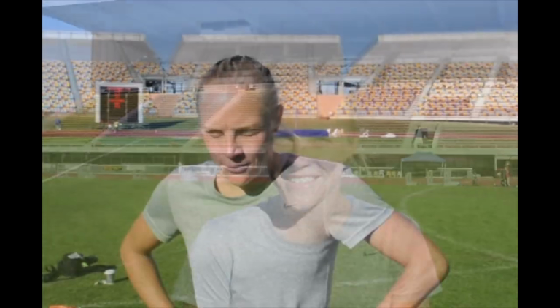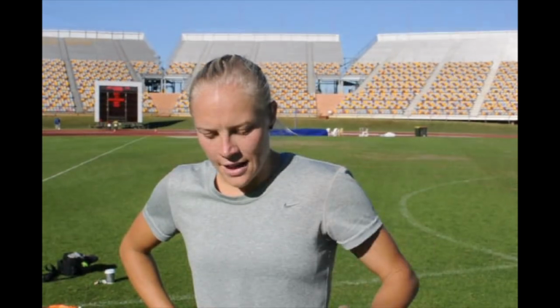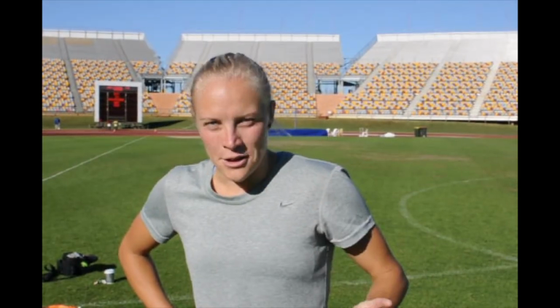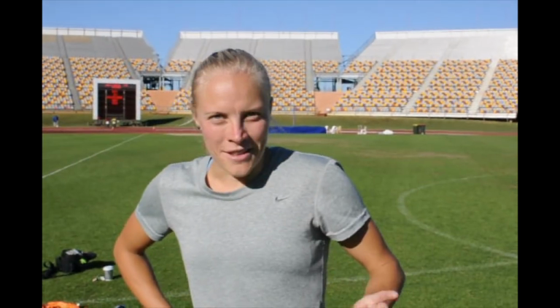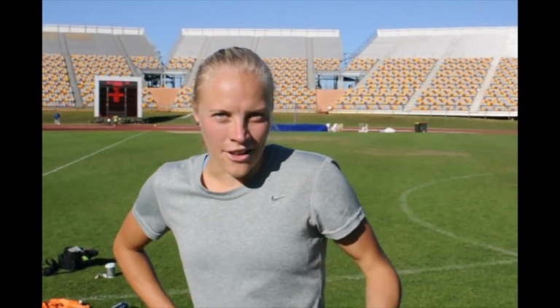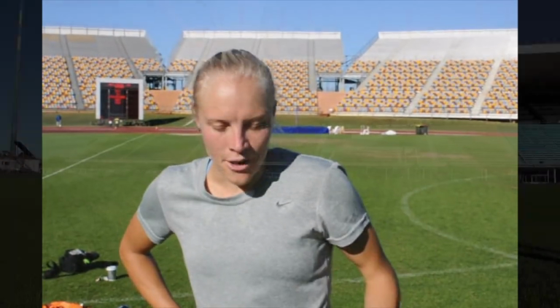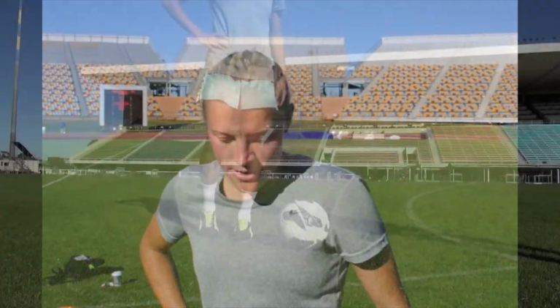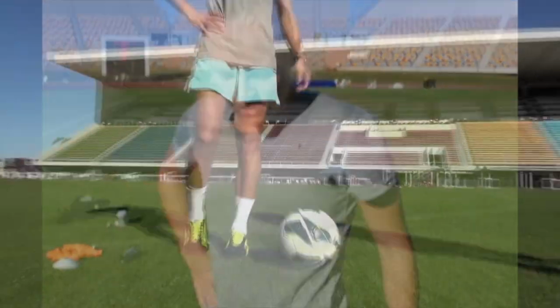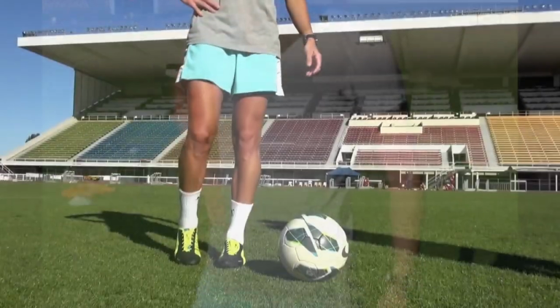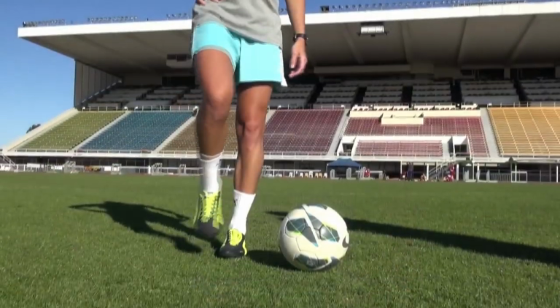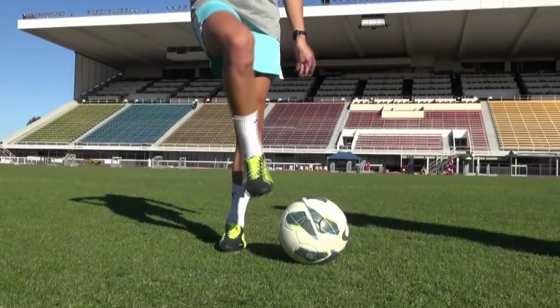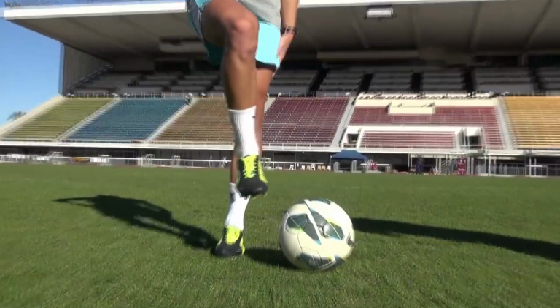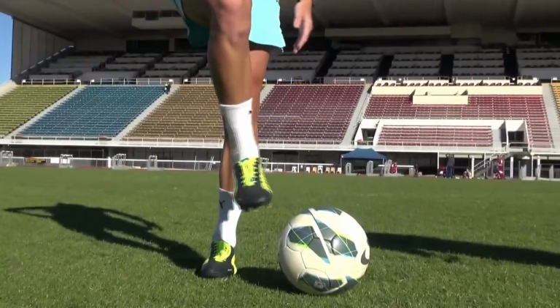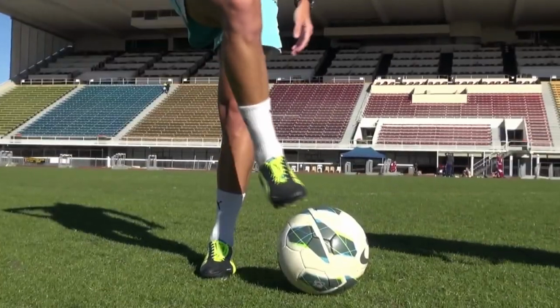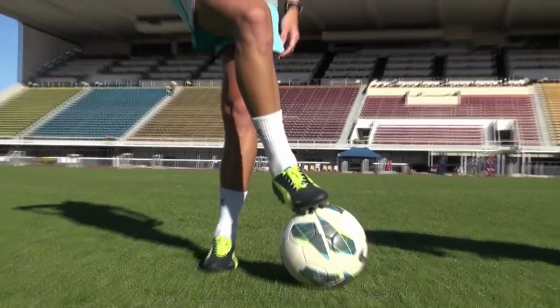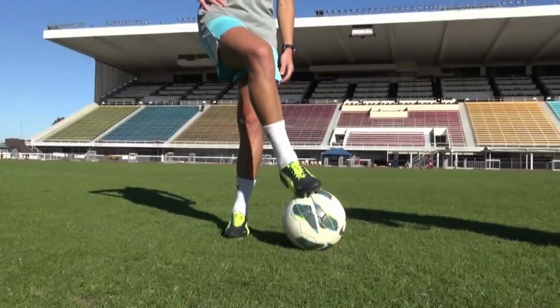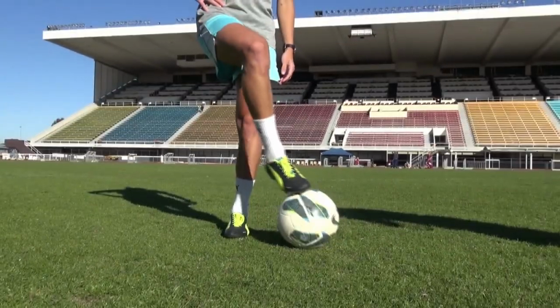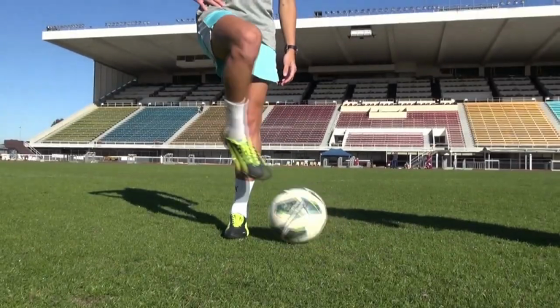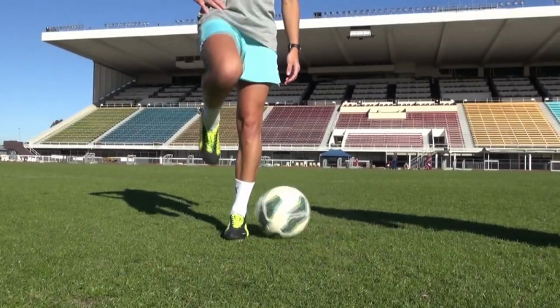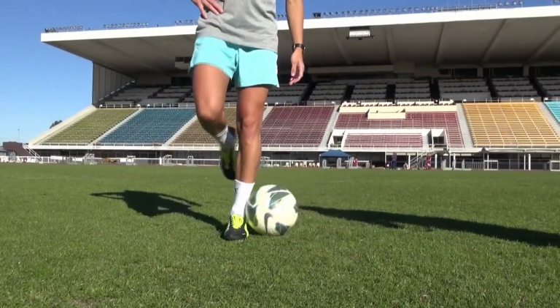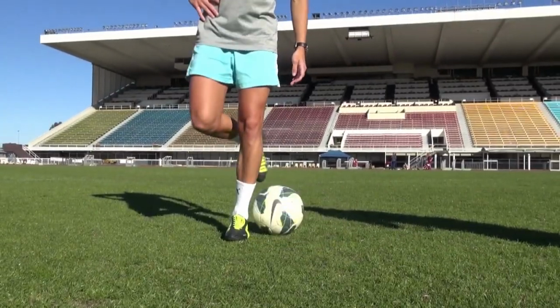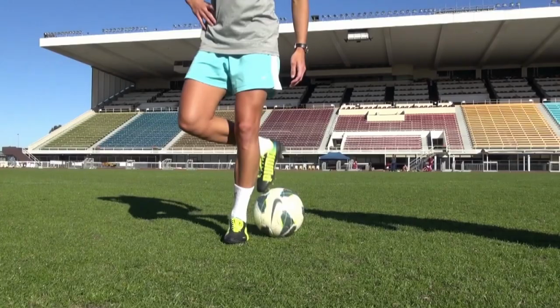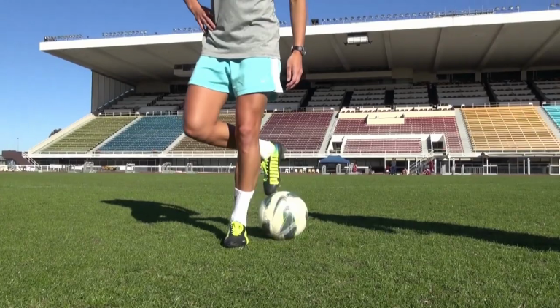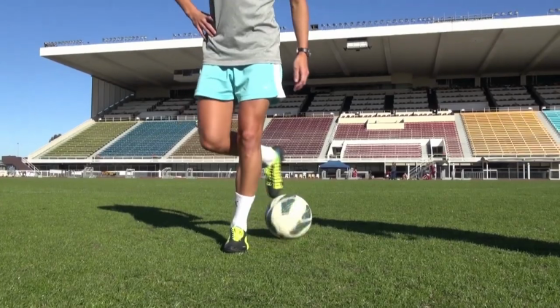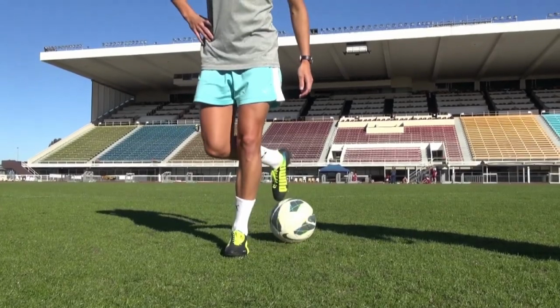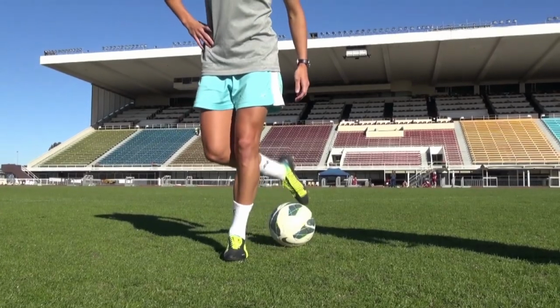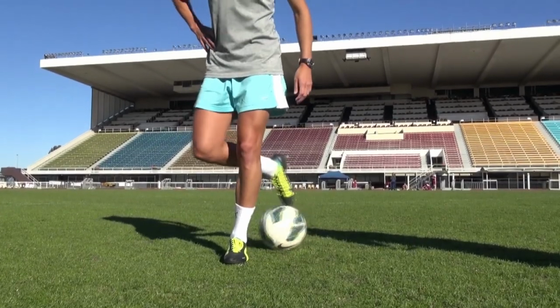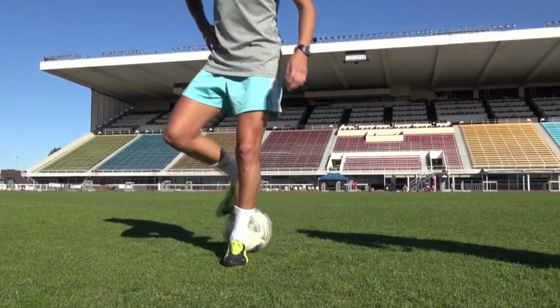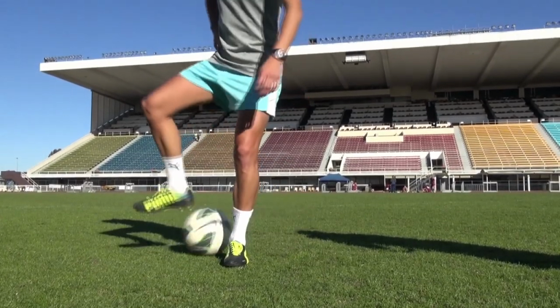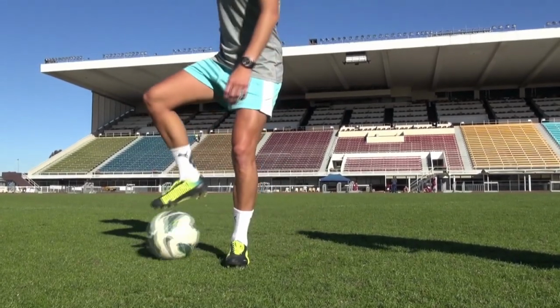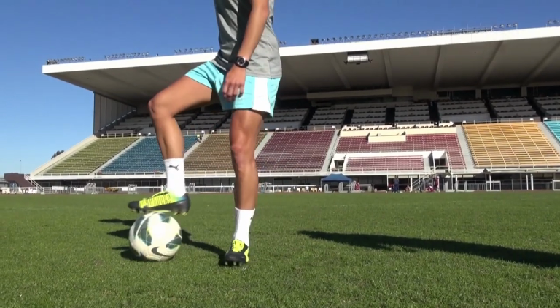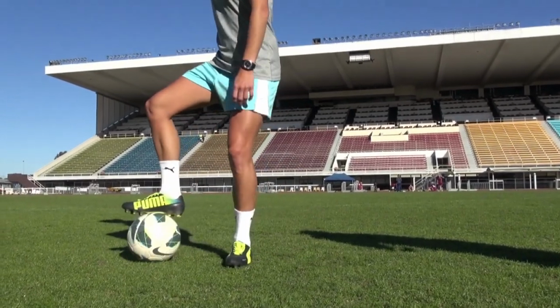First level you do it without the hop, so you just have this foot planted, drag it back, this foot comes around, picks it up.